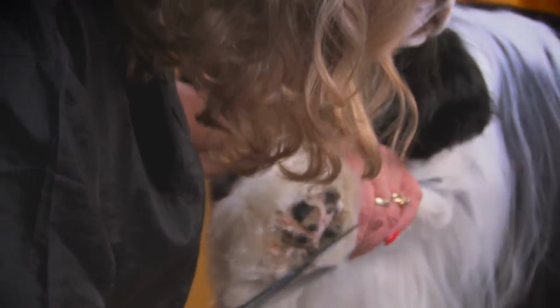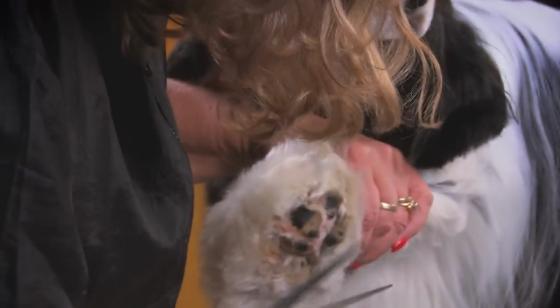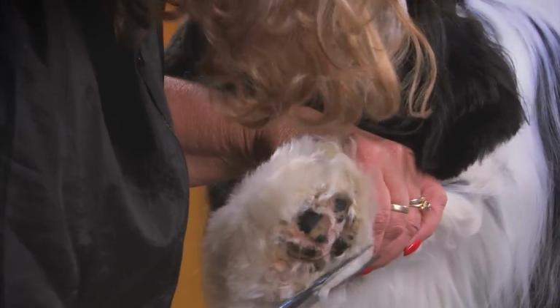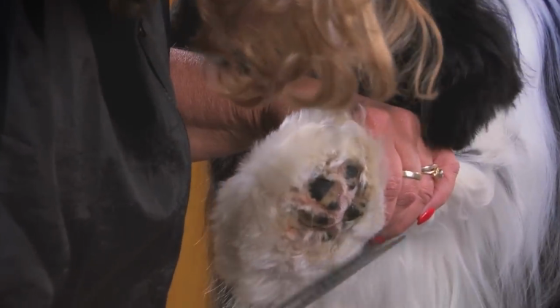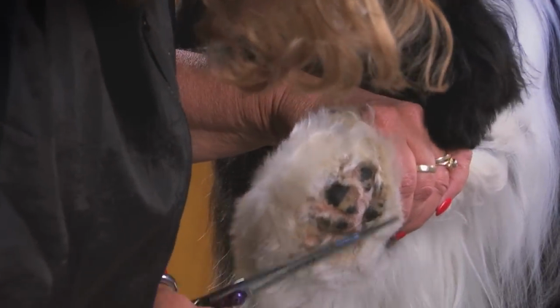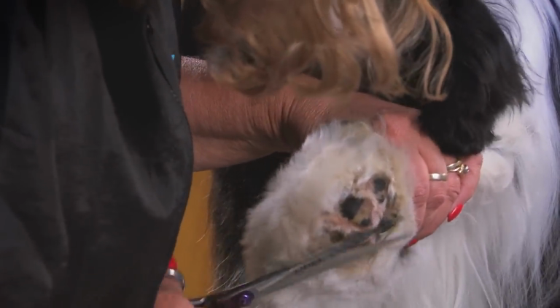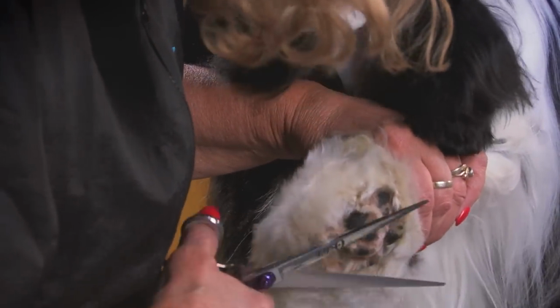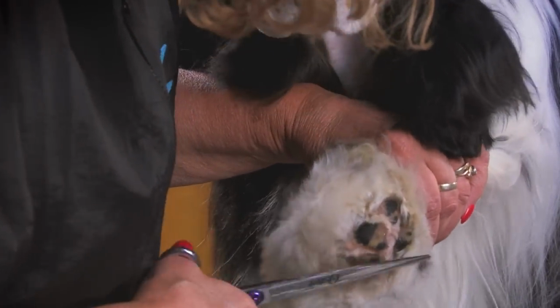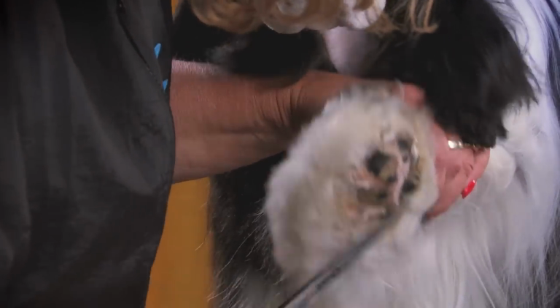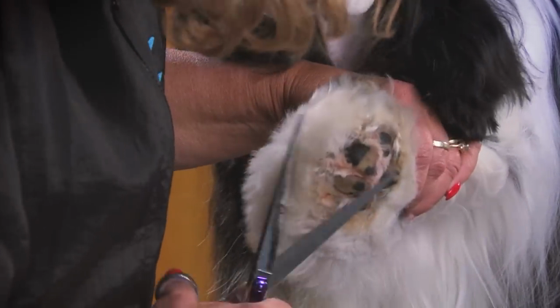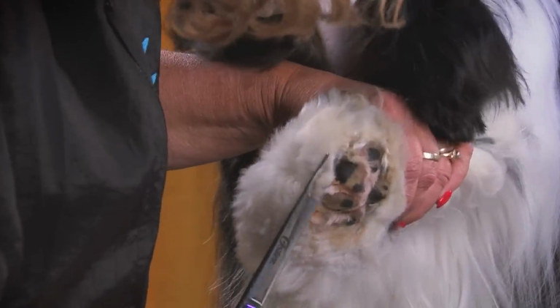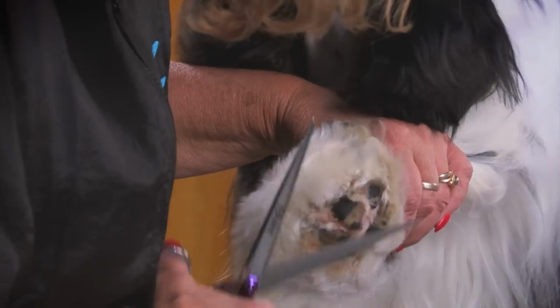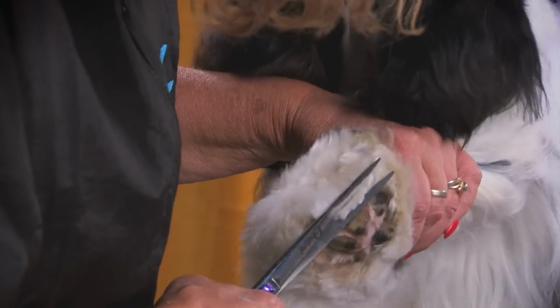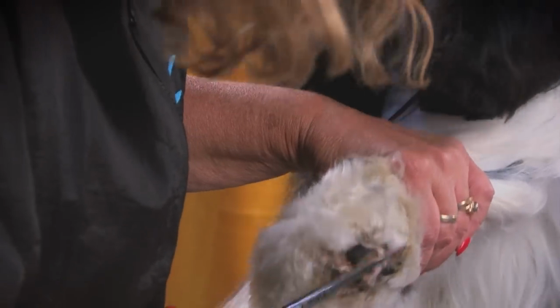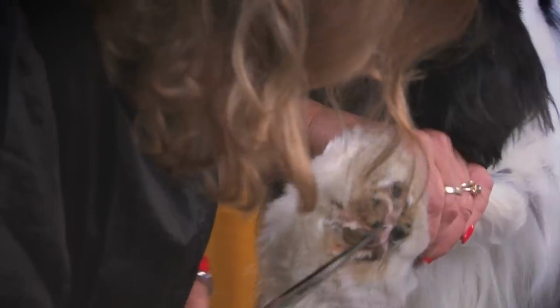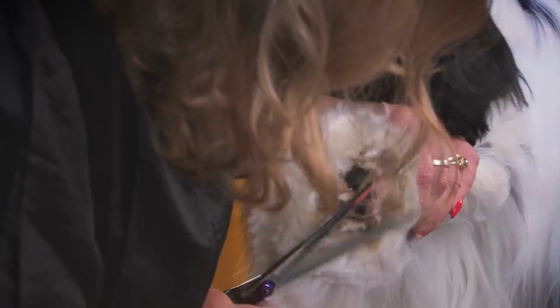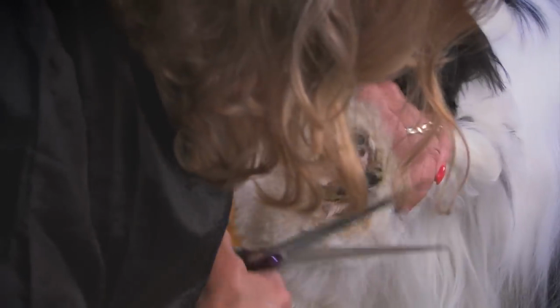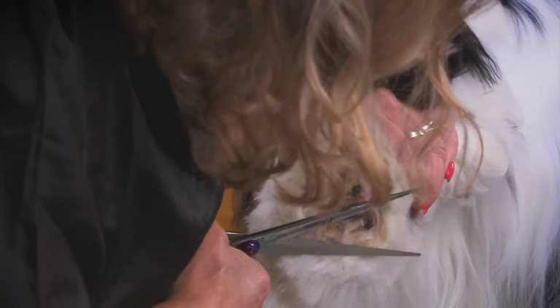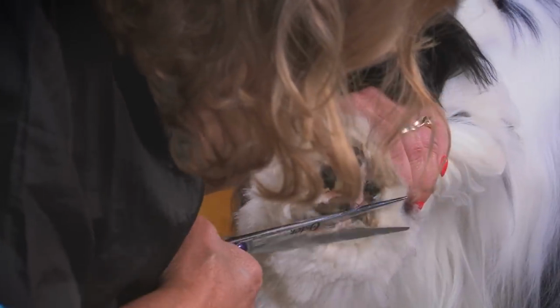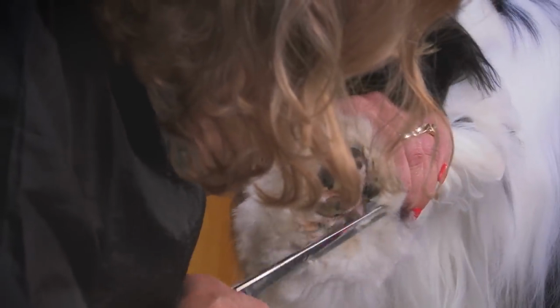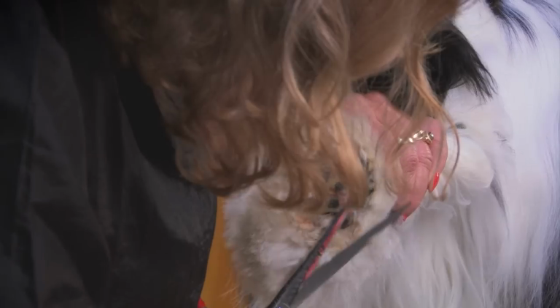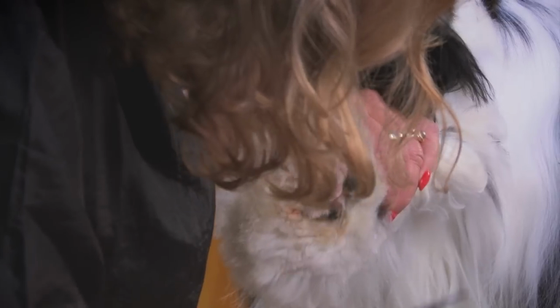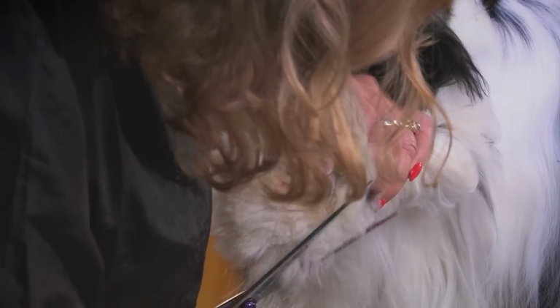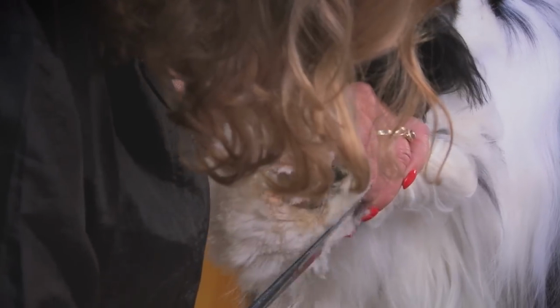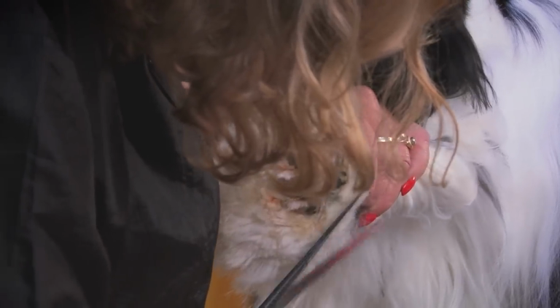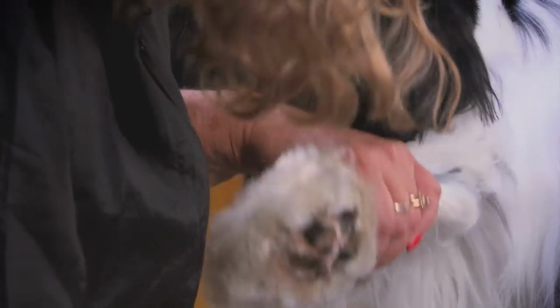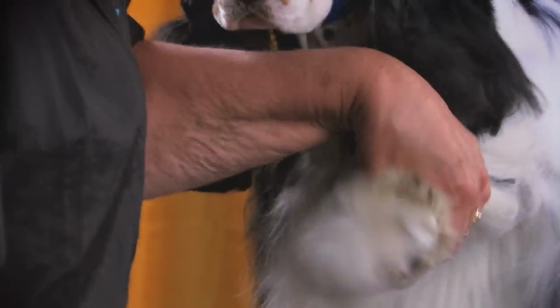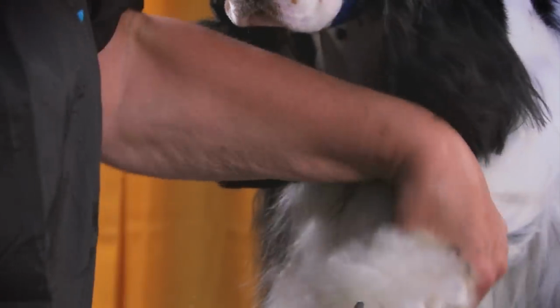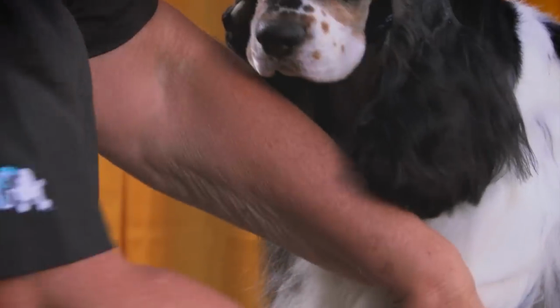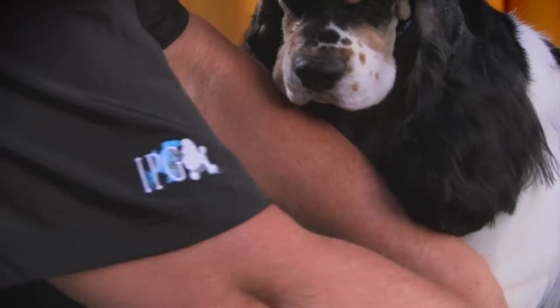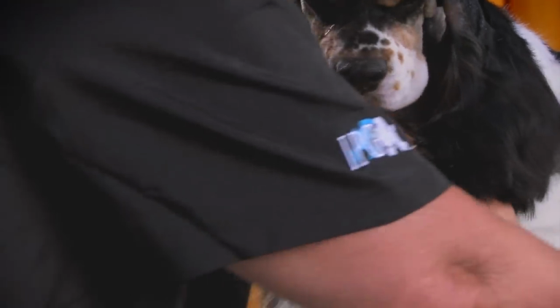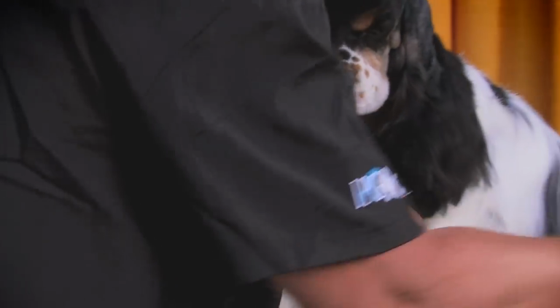We're just going to cut this off flat. Don't think about beveling or any of that at this point. Just take this off so it is flat on the table. Then you set this foot down.